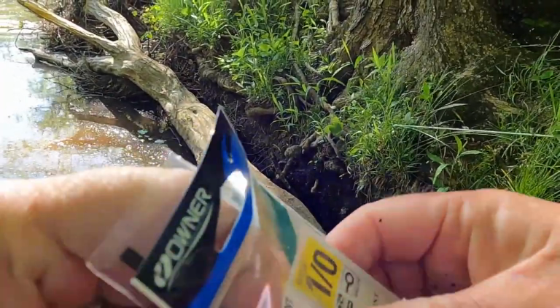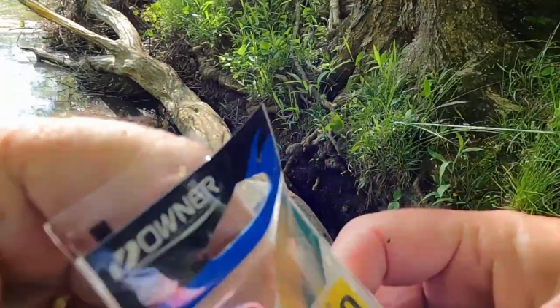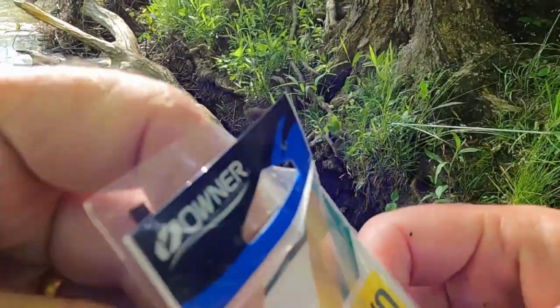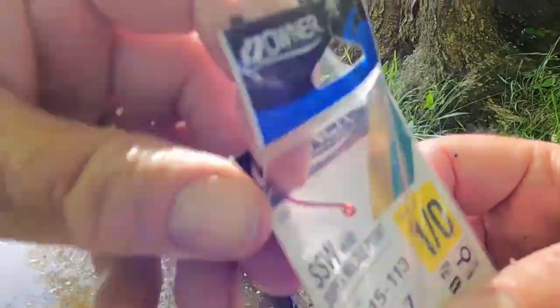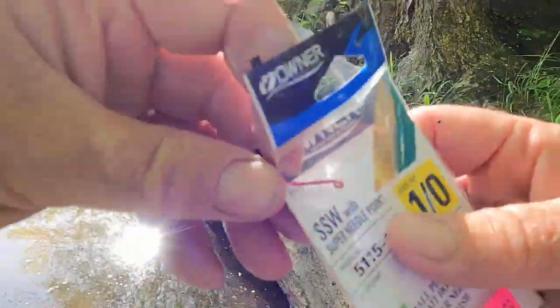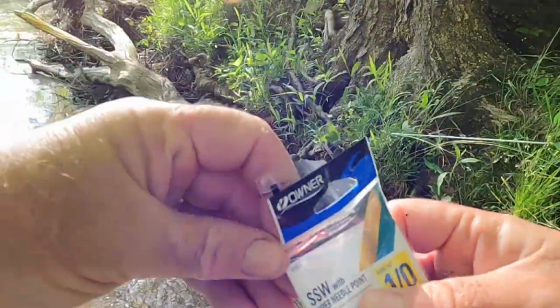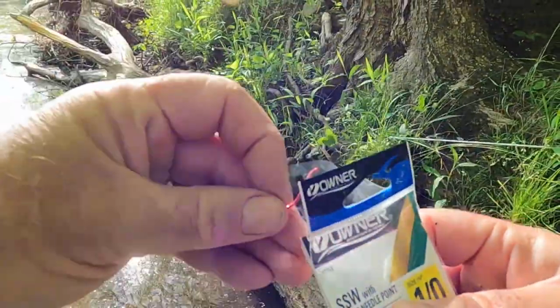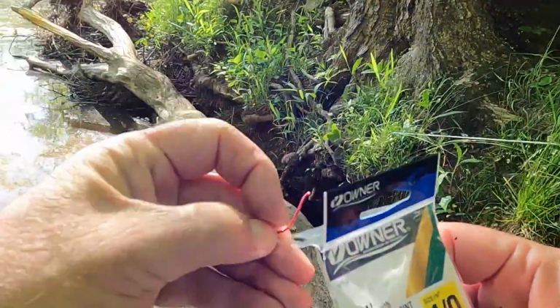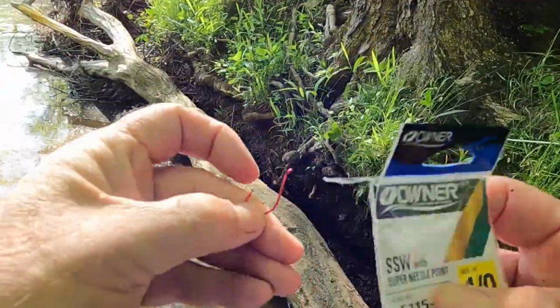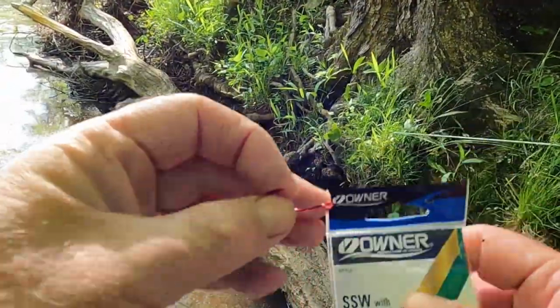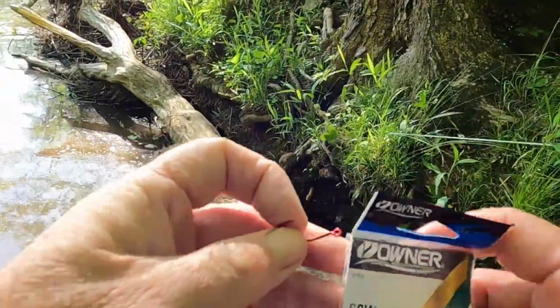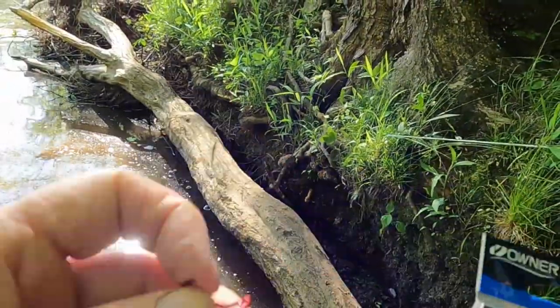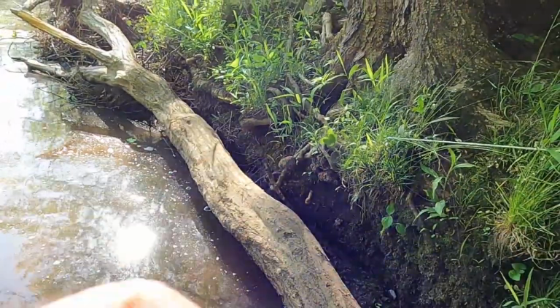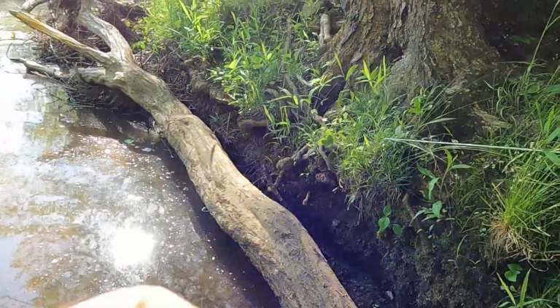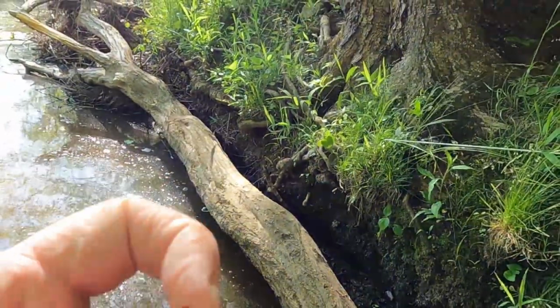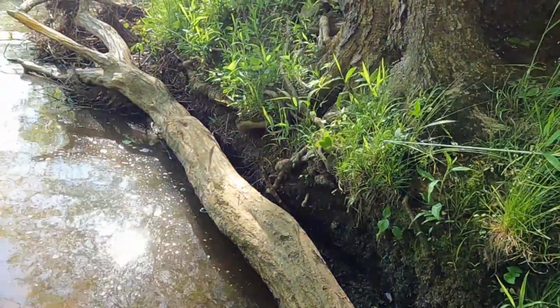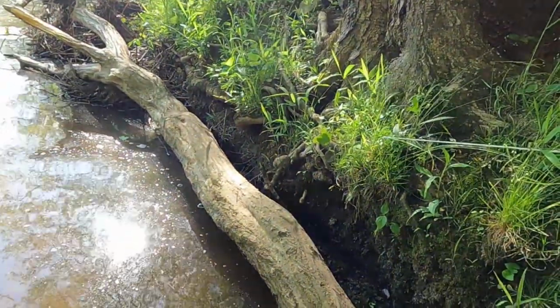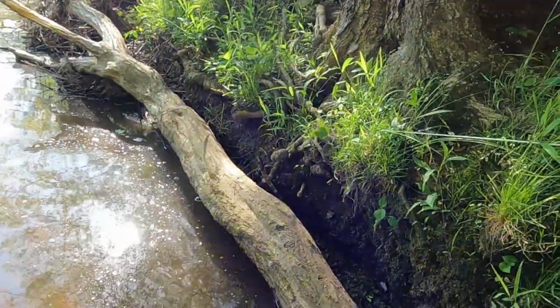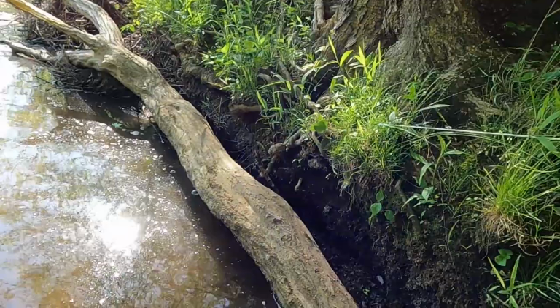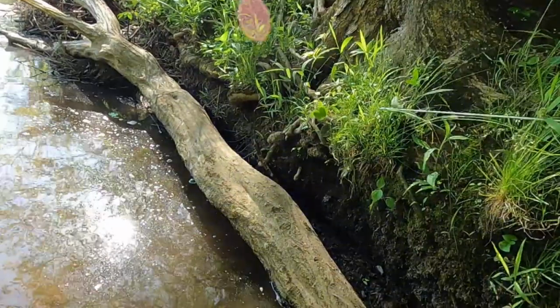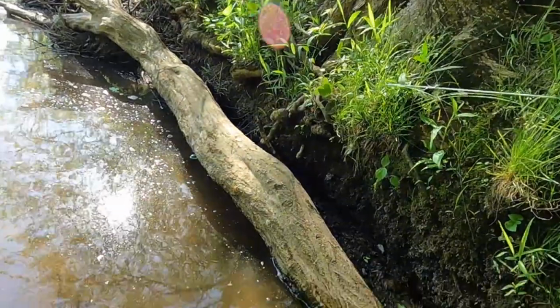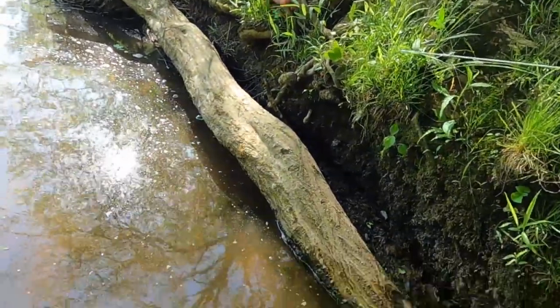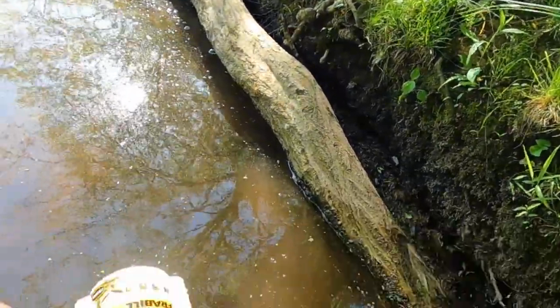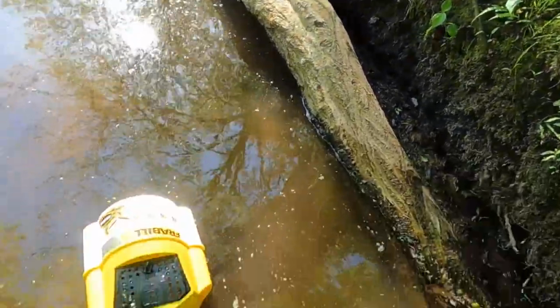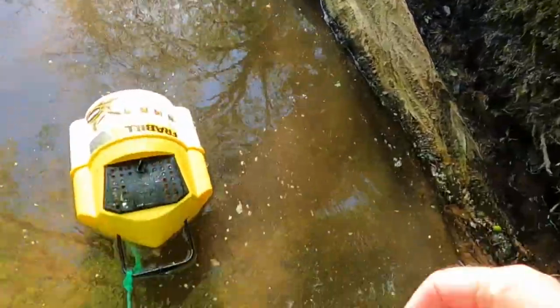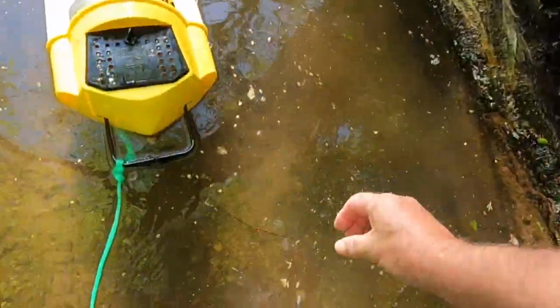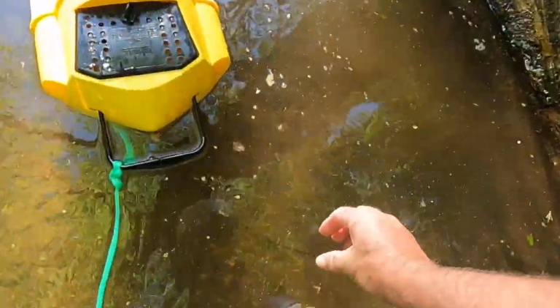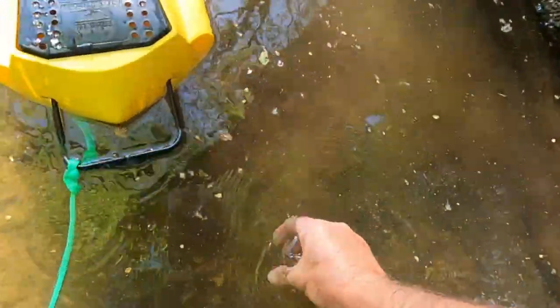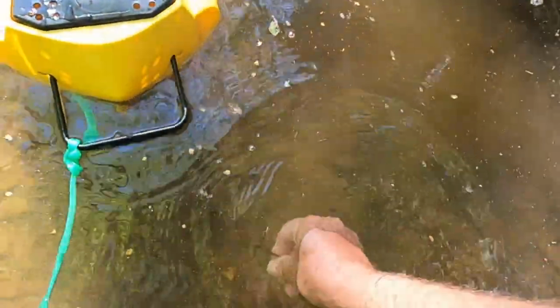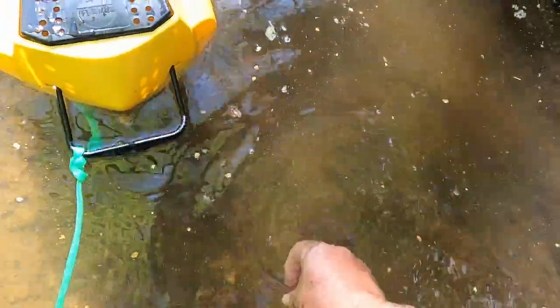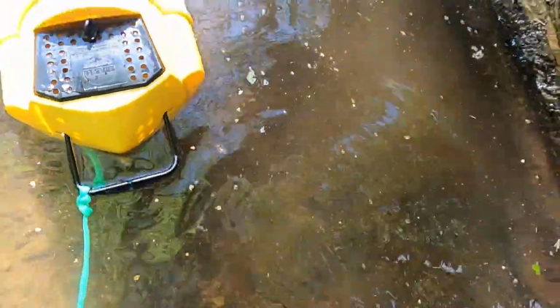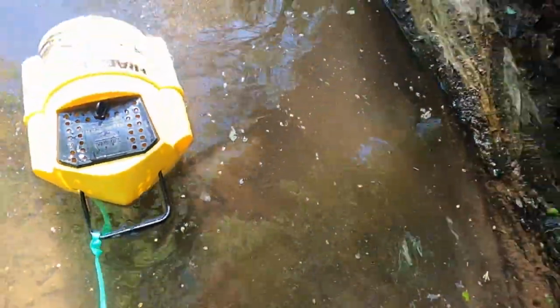I like red hooks. I think a little bit of red sometimes might make a difference in the bite. And if you drop one you can see it — see, I just dropped that one right there.